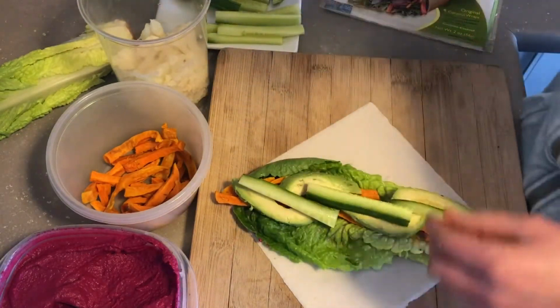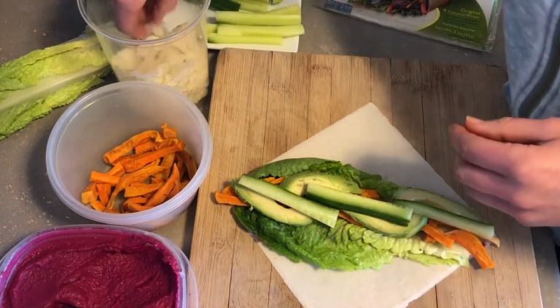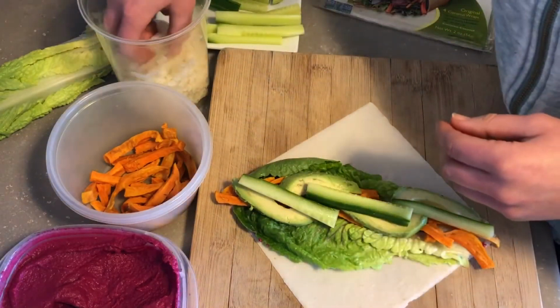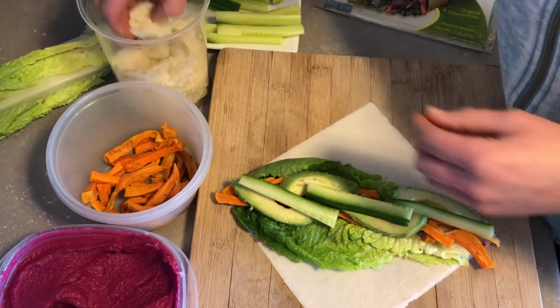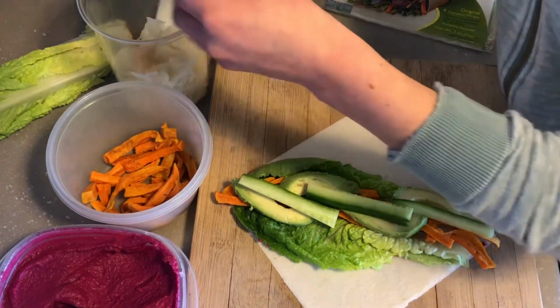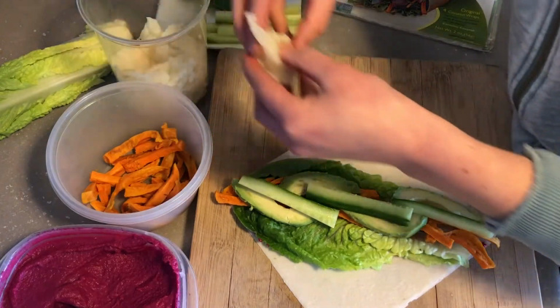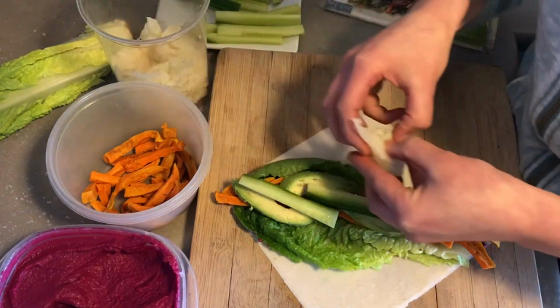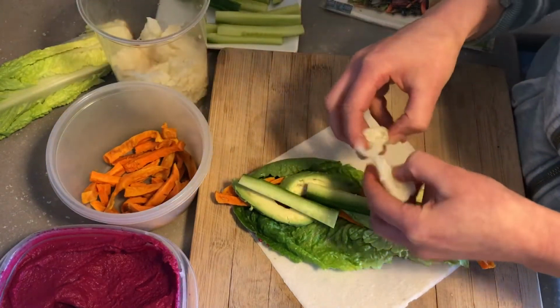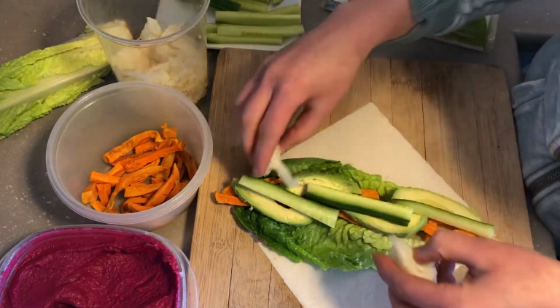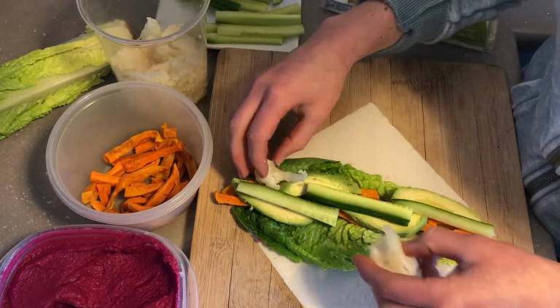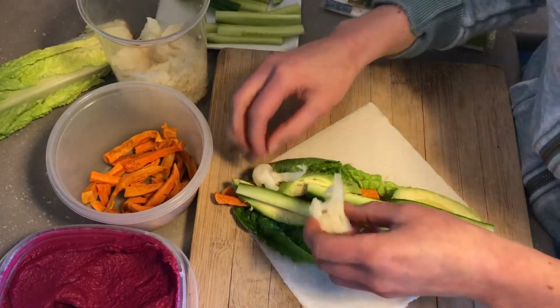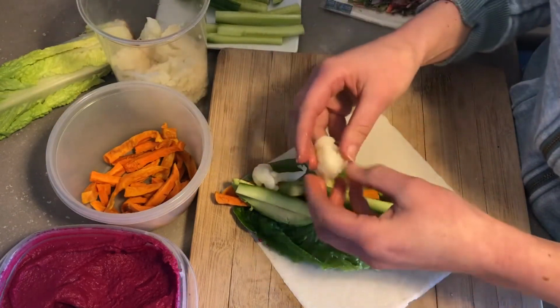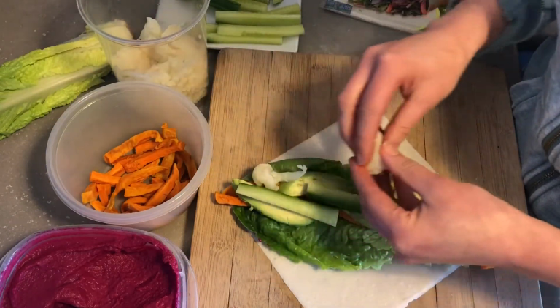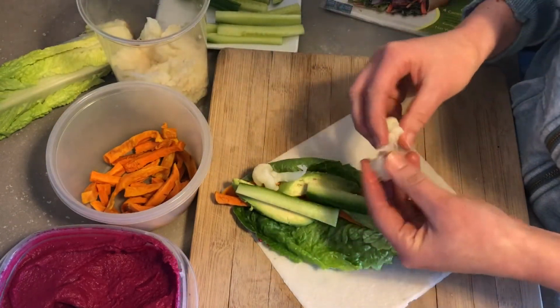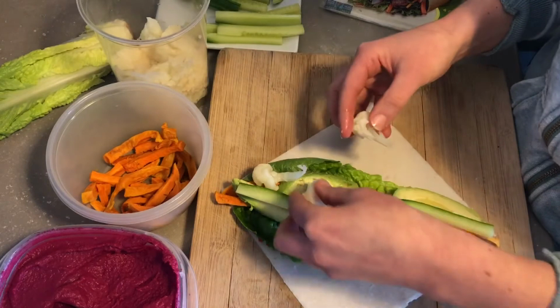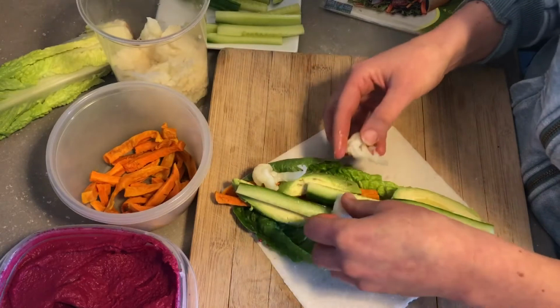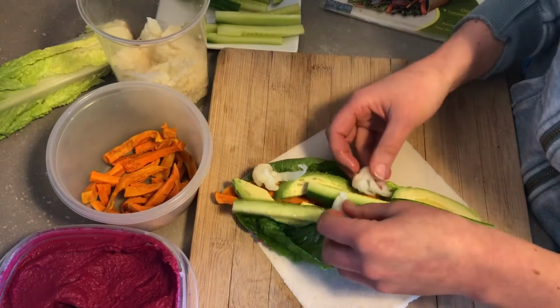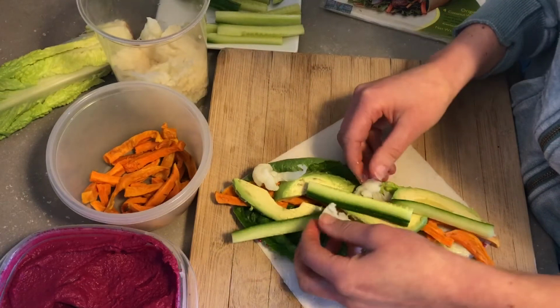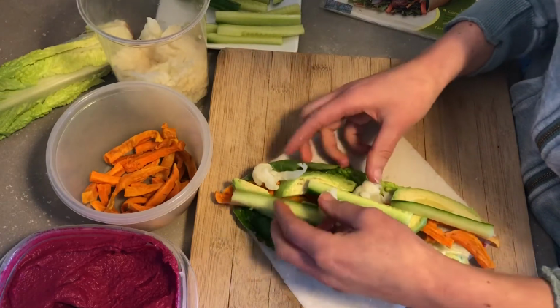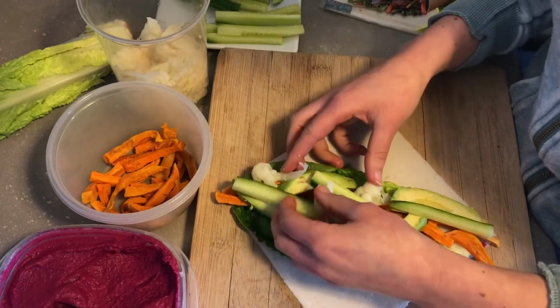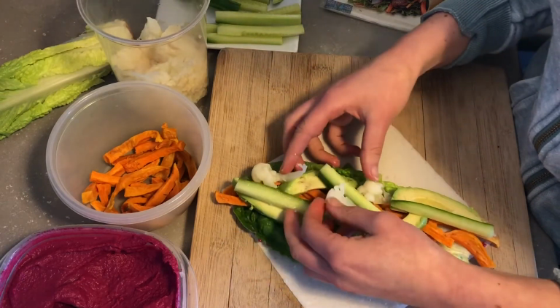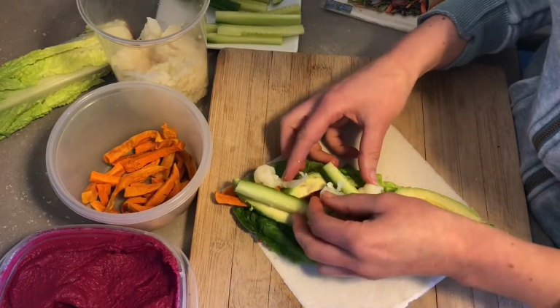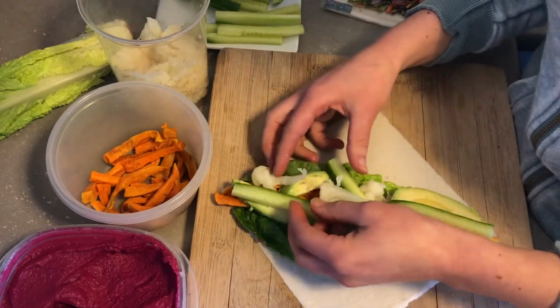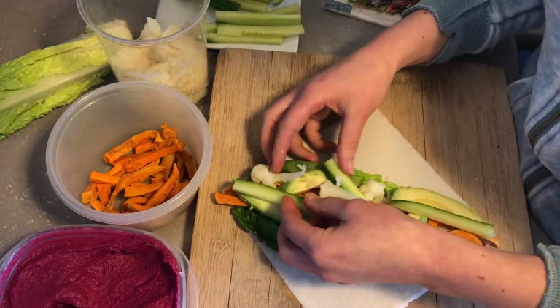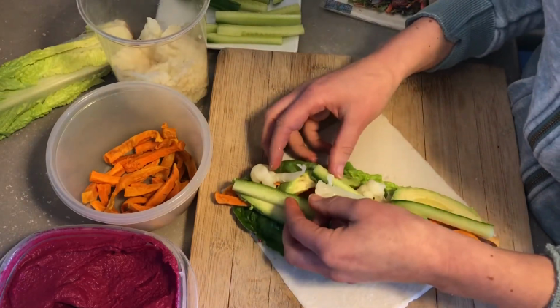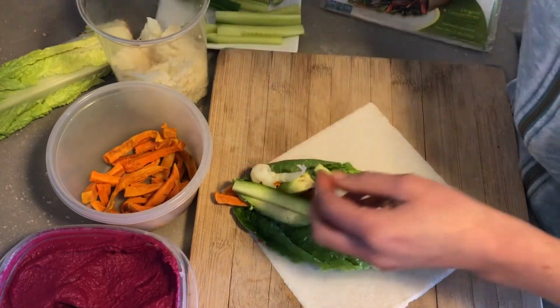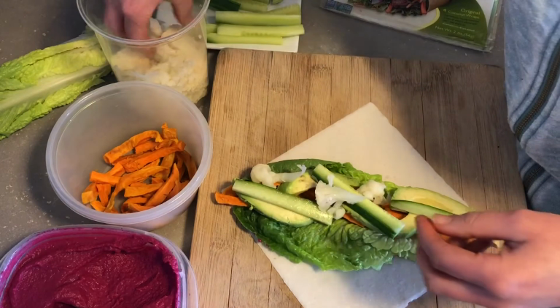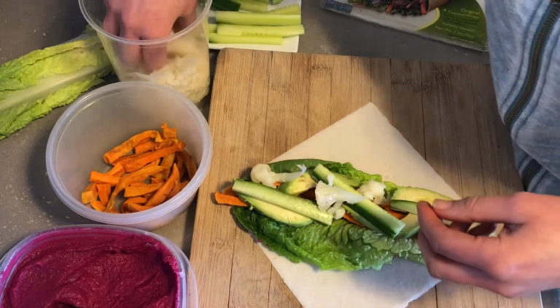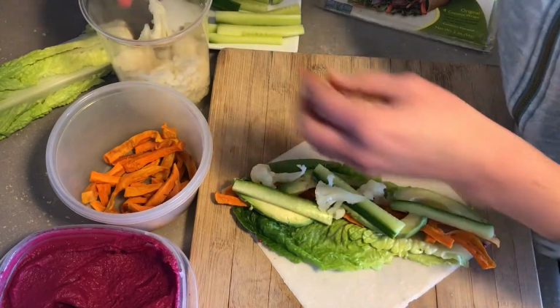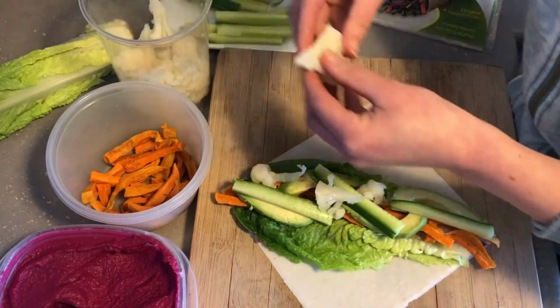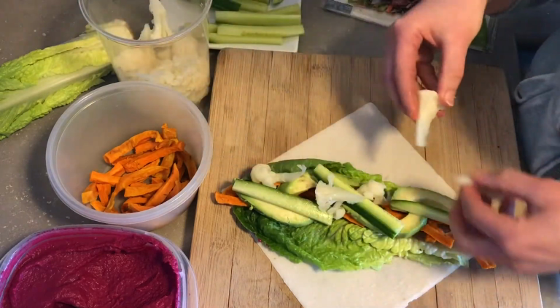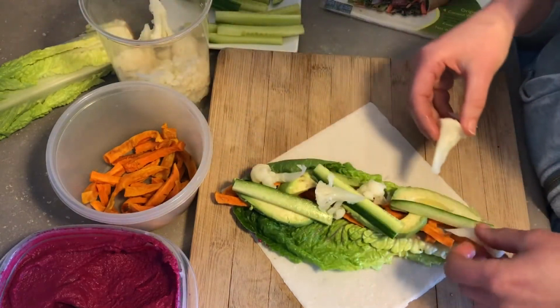I'm not even sure if I have room for cauliflower. Use whatever you have on hand in your fridge, you know, you can improvise. I've even used cooked brussels sprouts in wraps and it's actually really good.